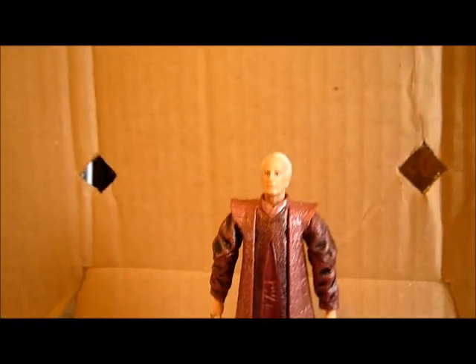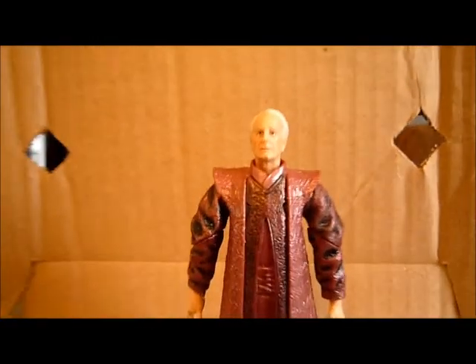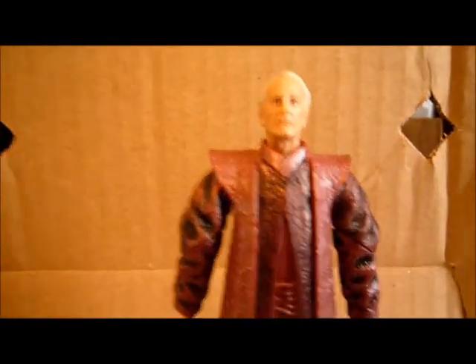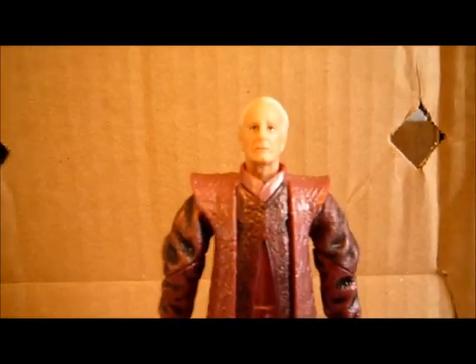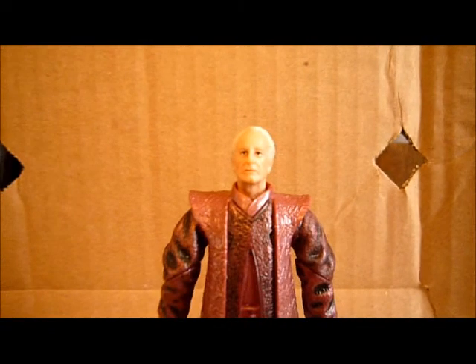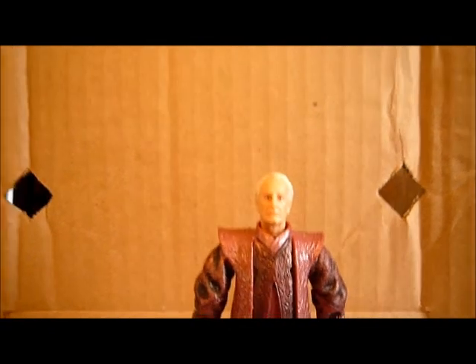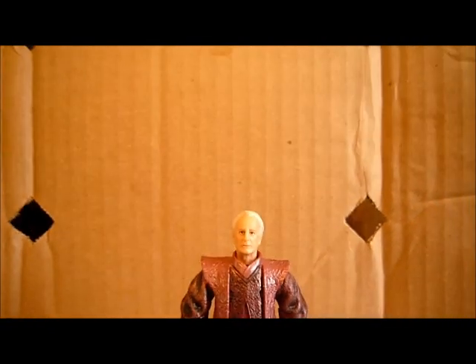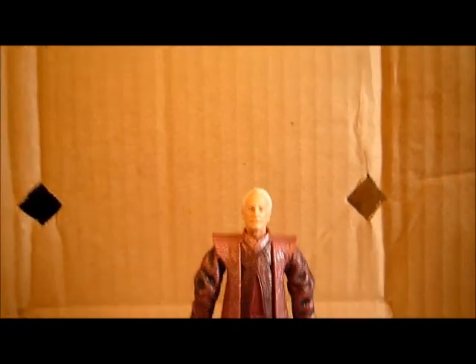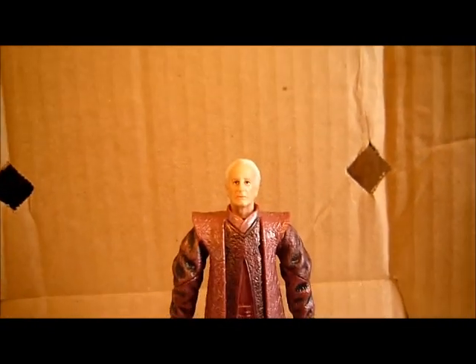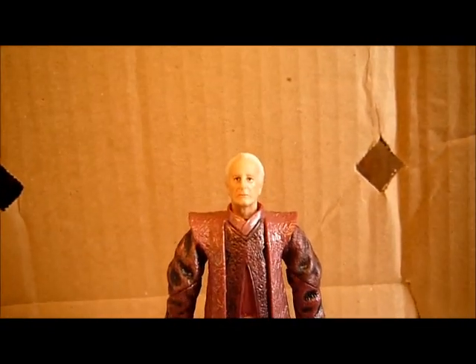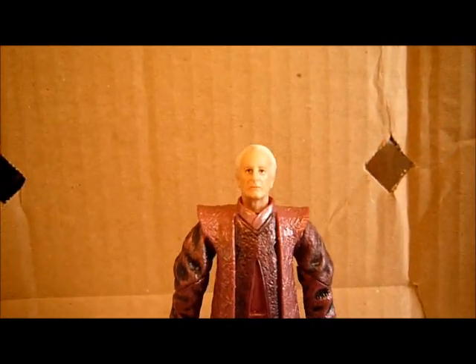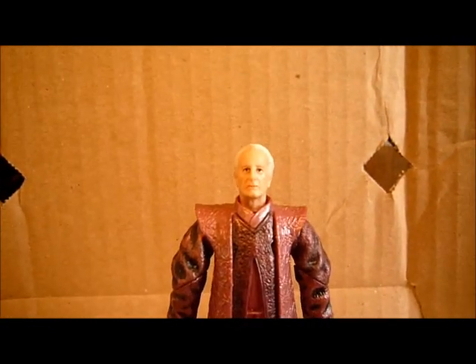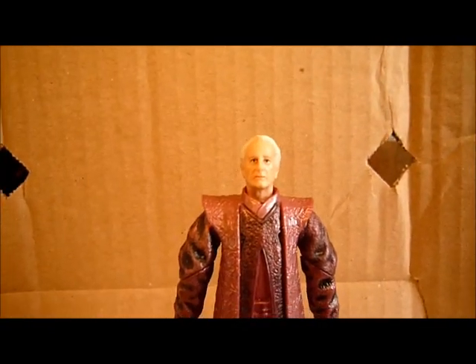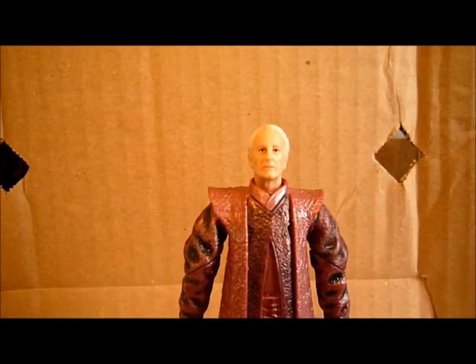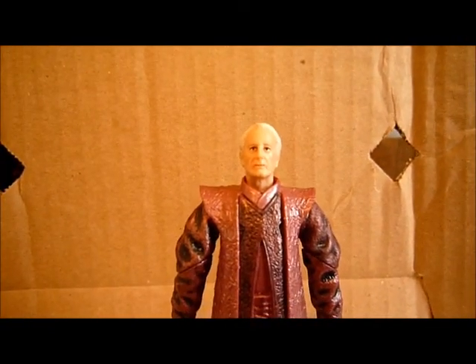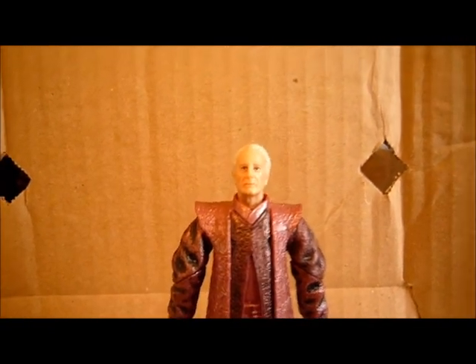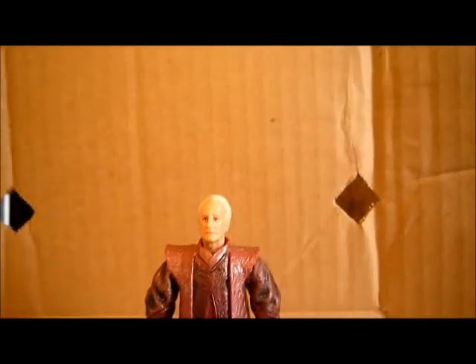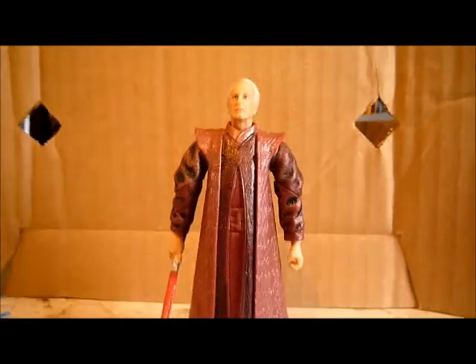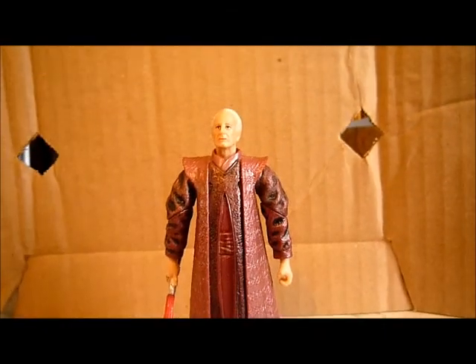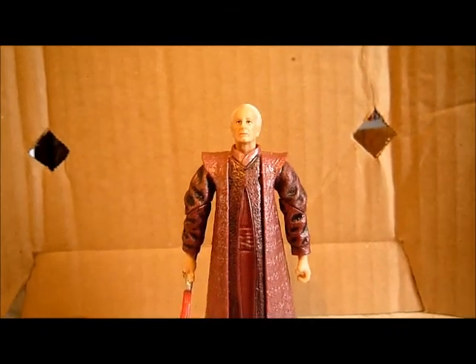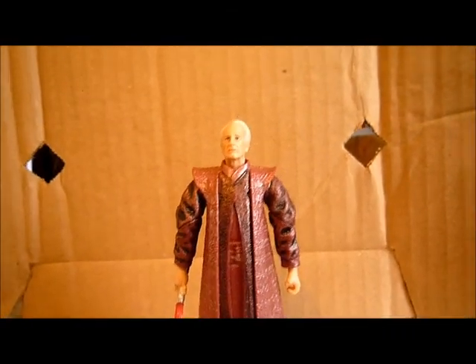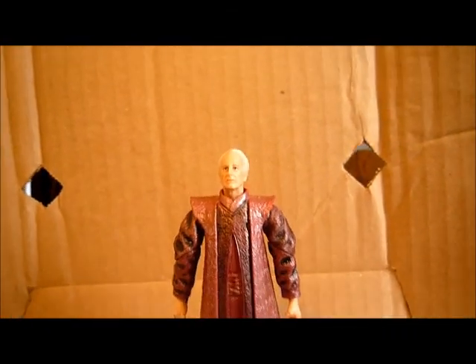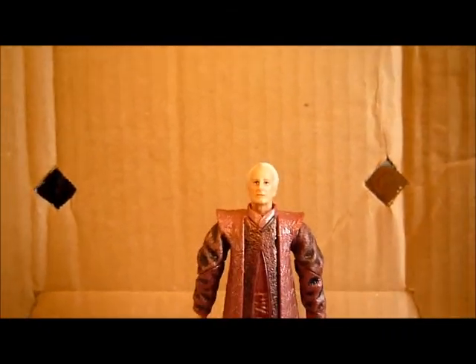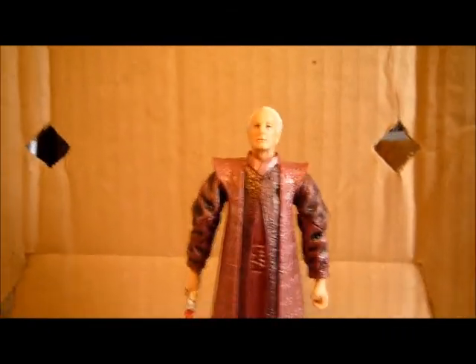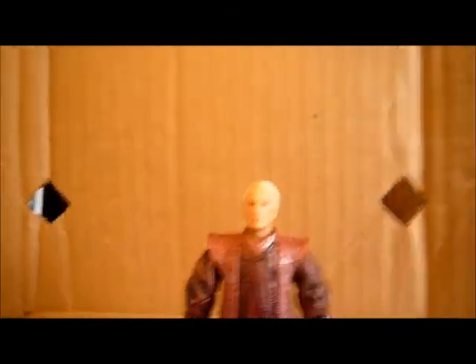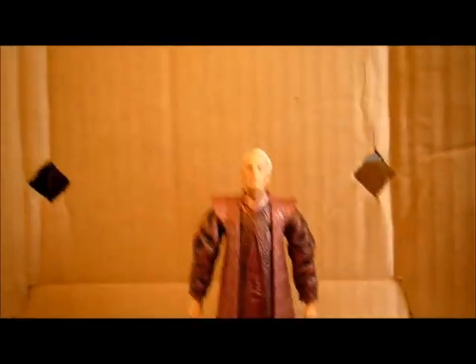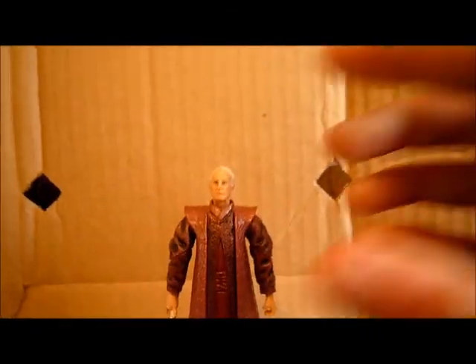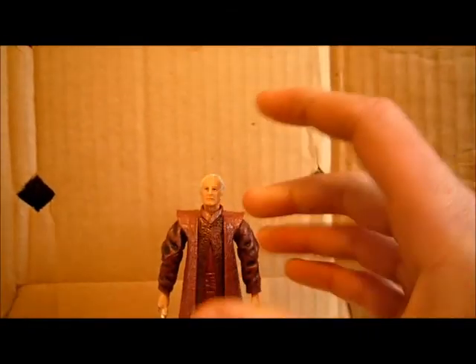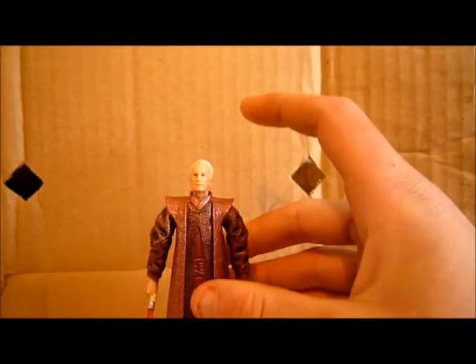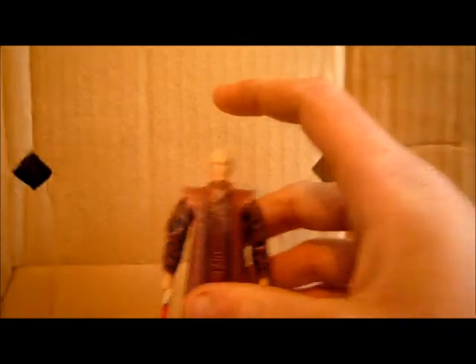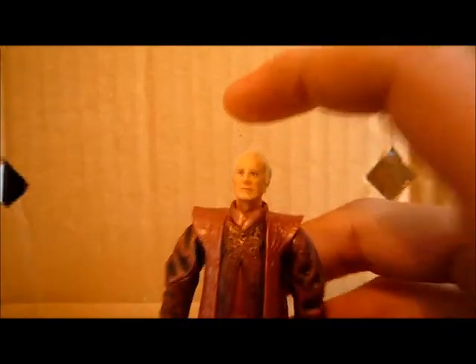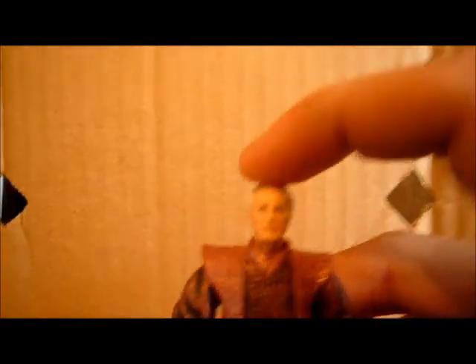Hi everyone, welcome back to another figure review. Today's figure review is on the Episode 3 Palpatine. I don't have the packaging again, so before anything, we're going to start off with articulation.